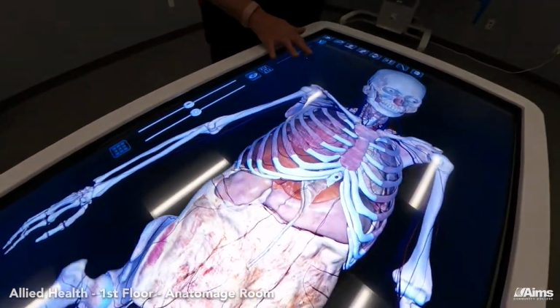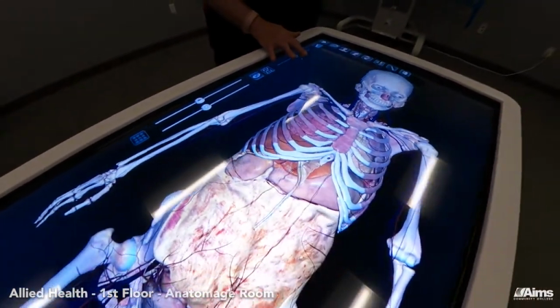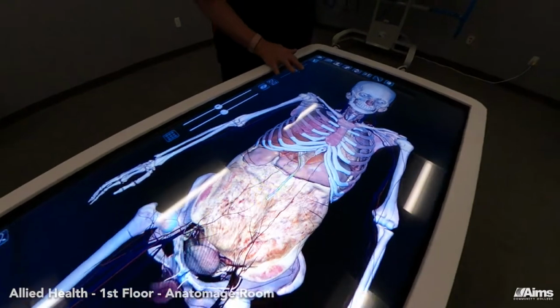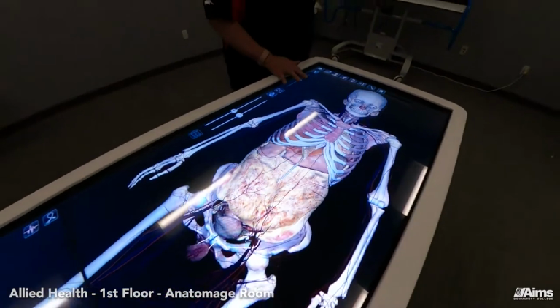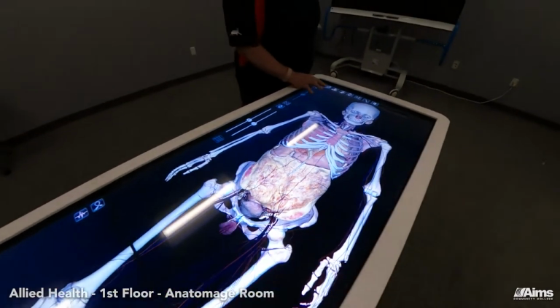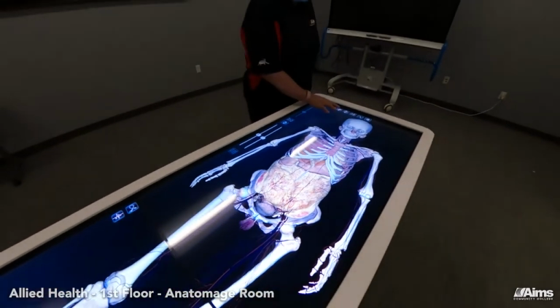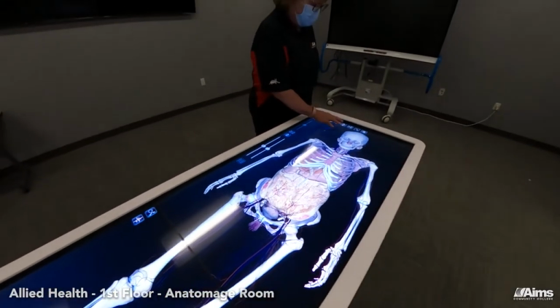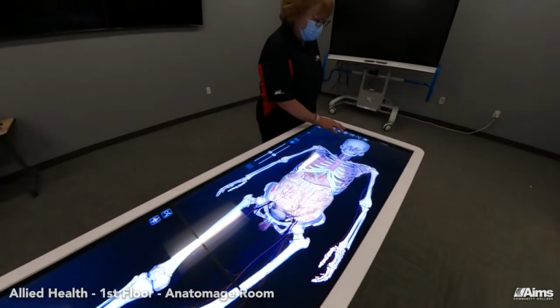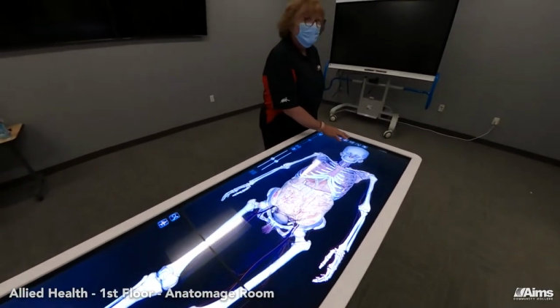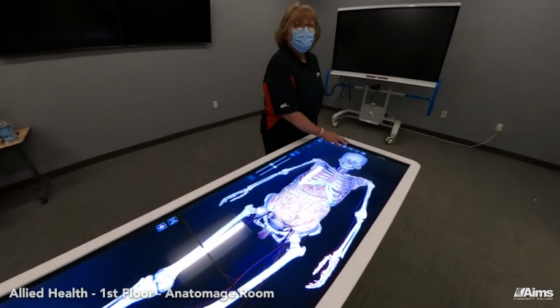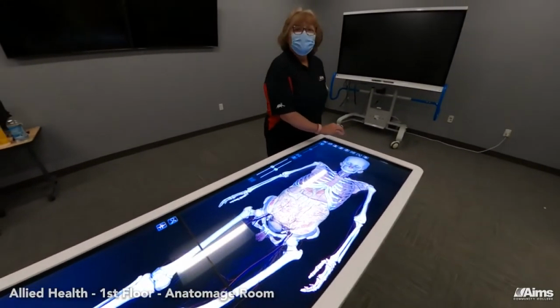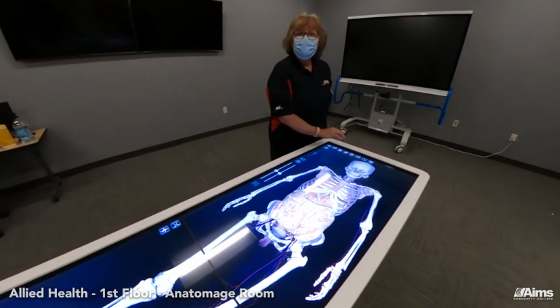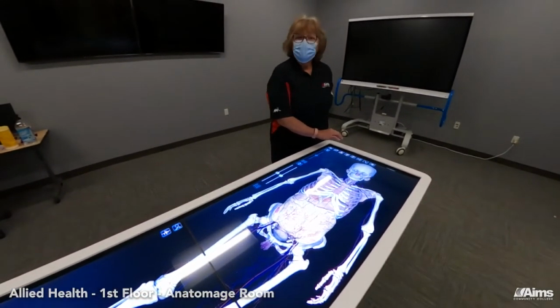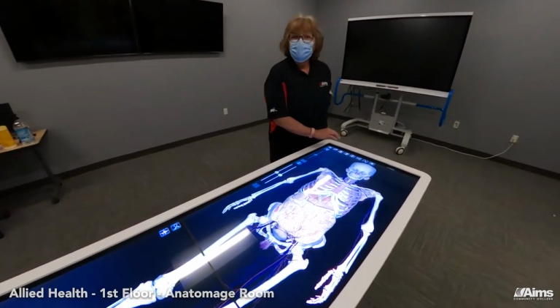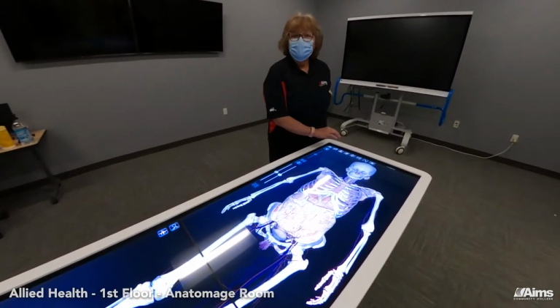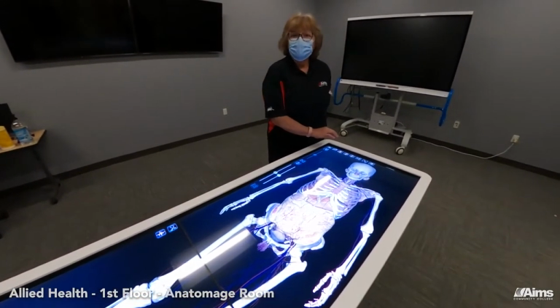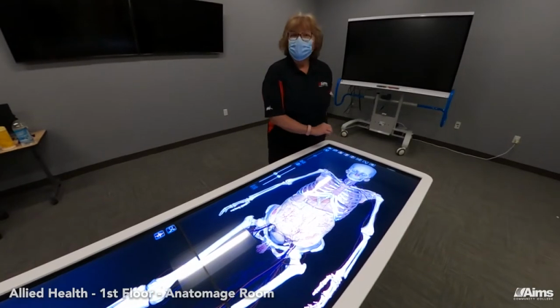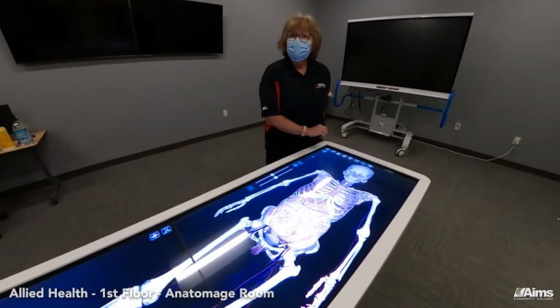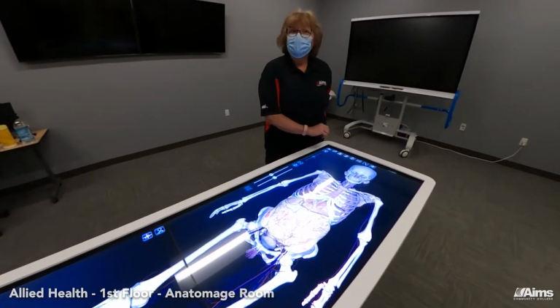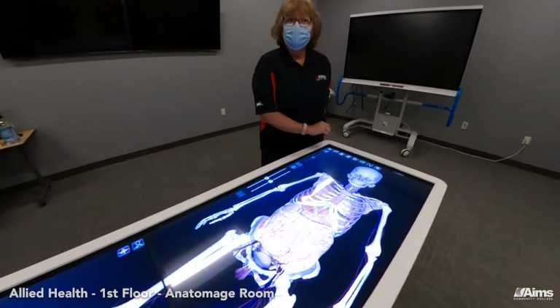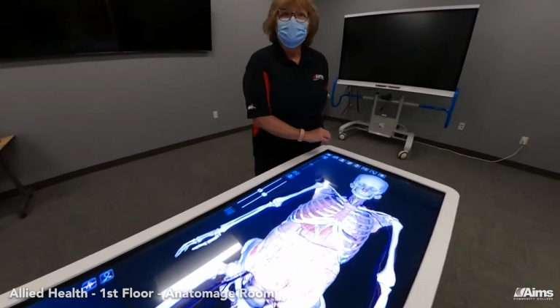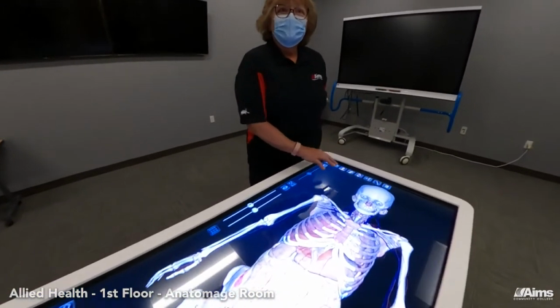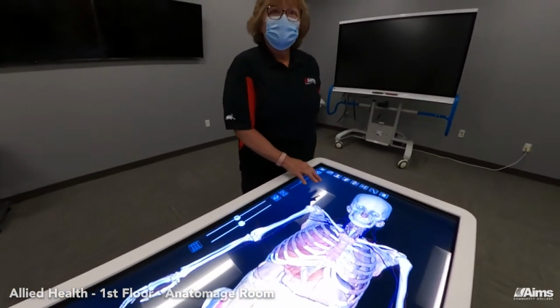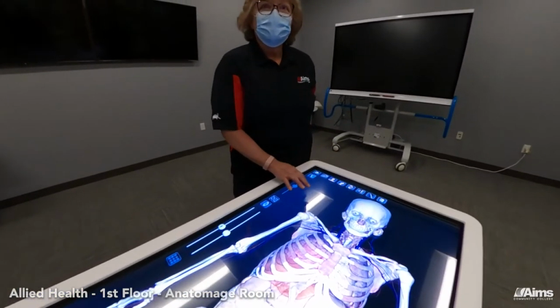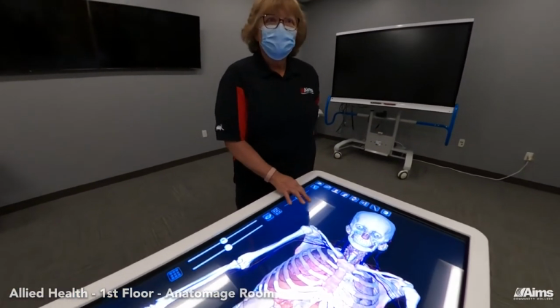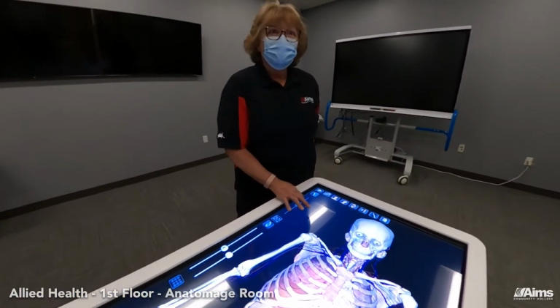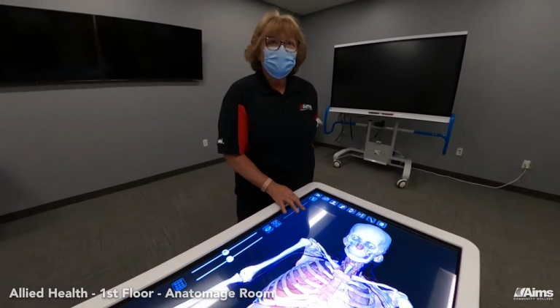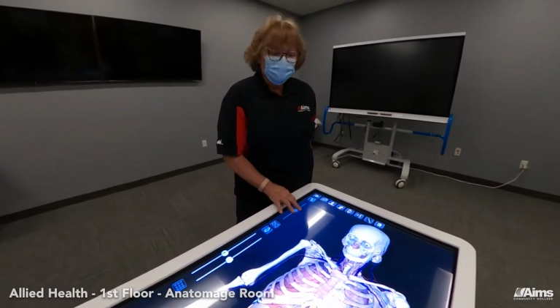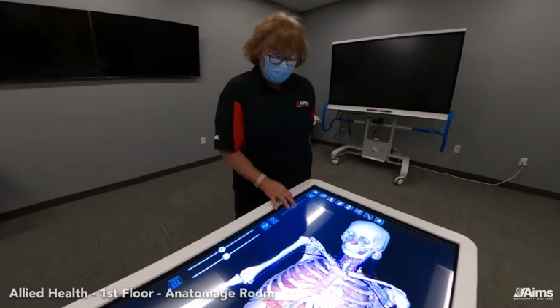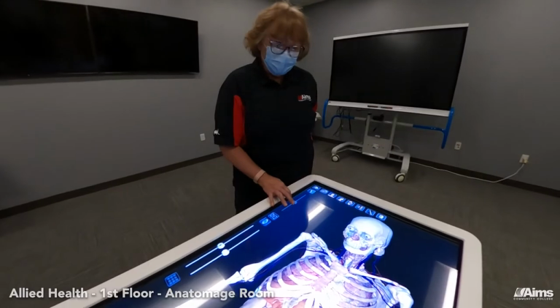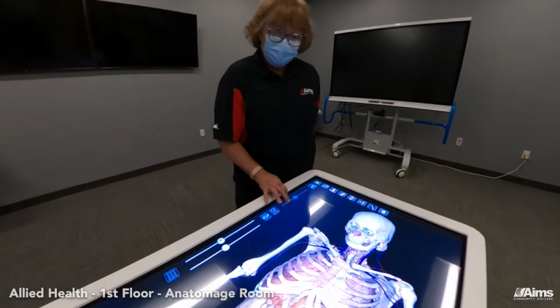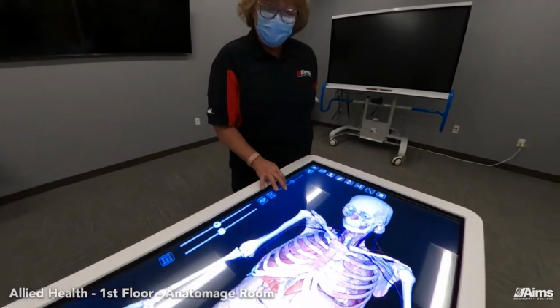We are the first school west of the Mississippi to have one, and we actually have two across the Ames campuses — one in Greeley and one in Windsor. Students can study virtual cadavers similar to a live dissection lab.